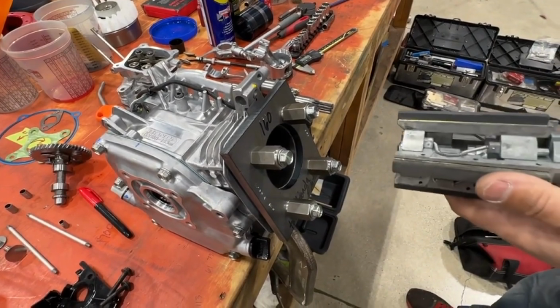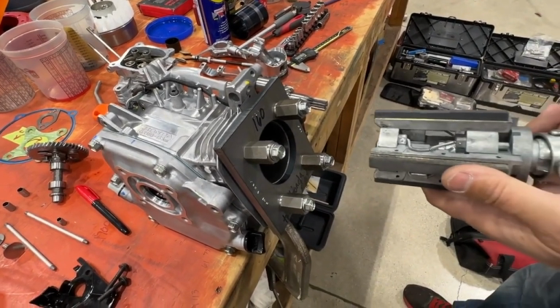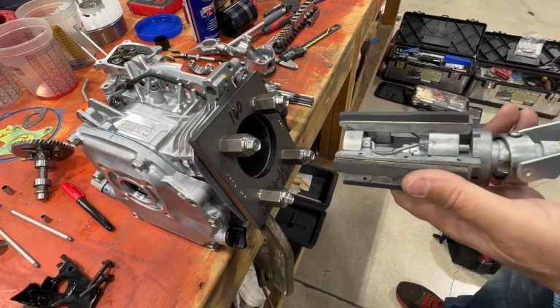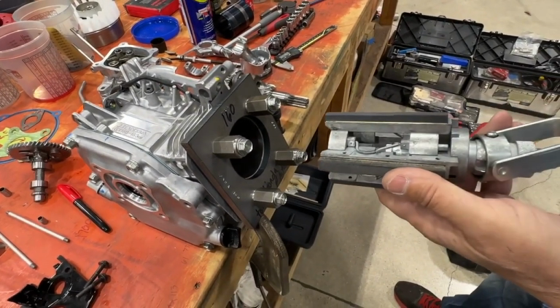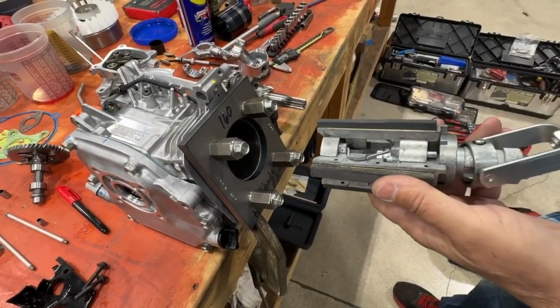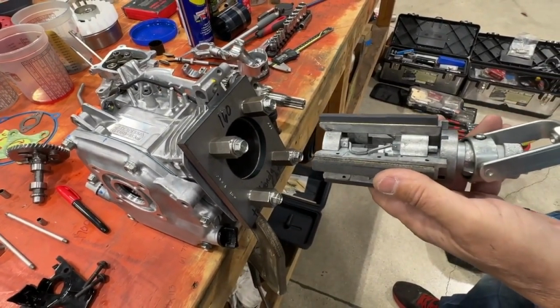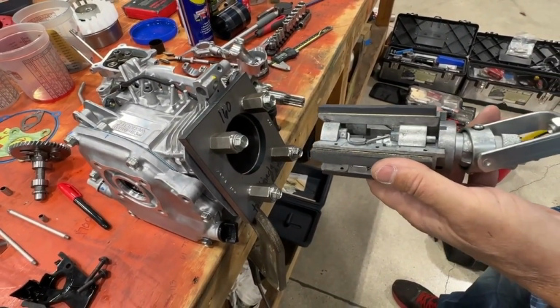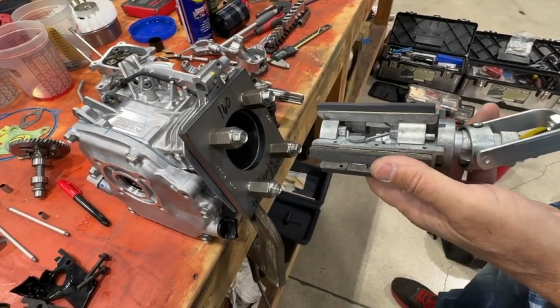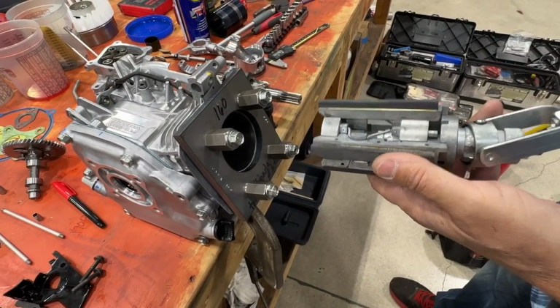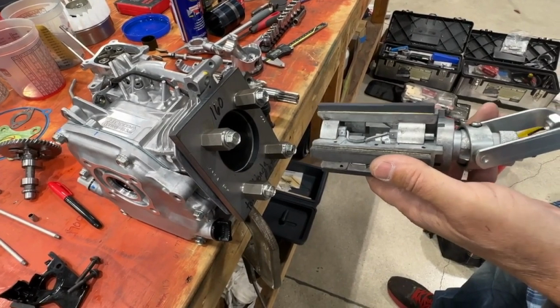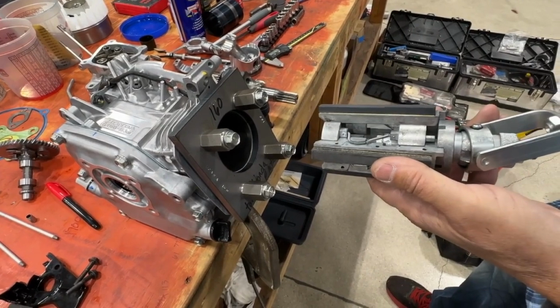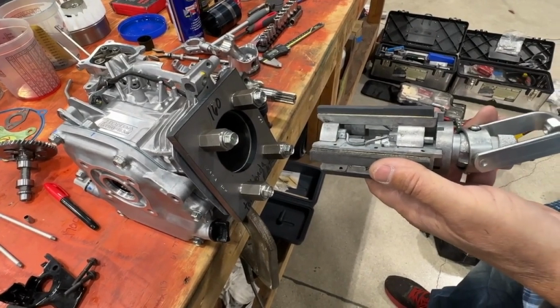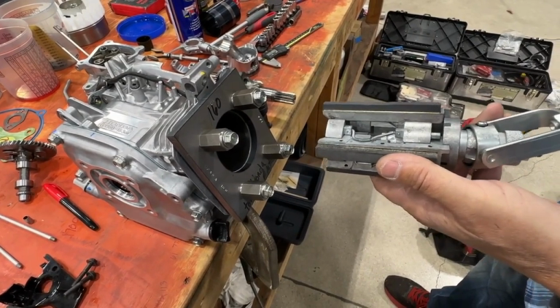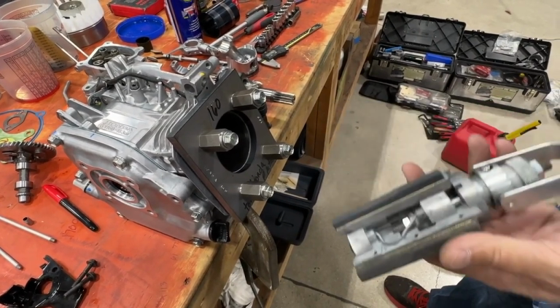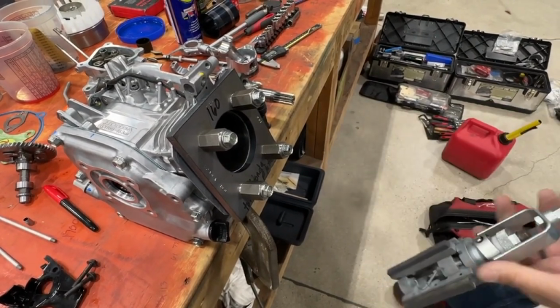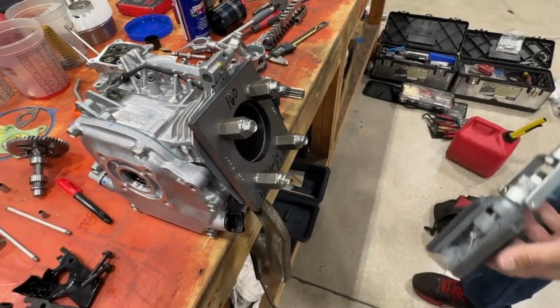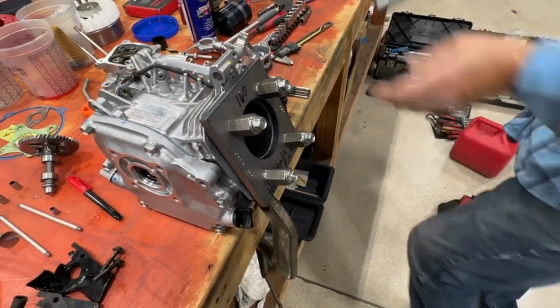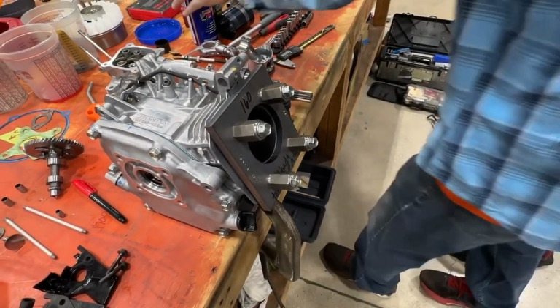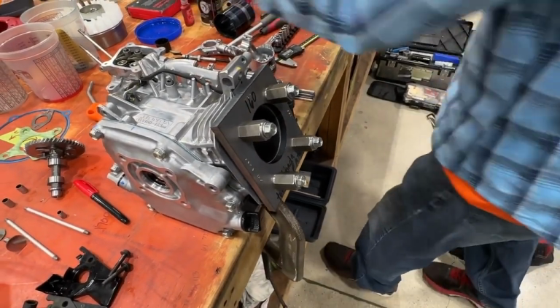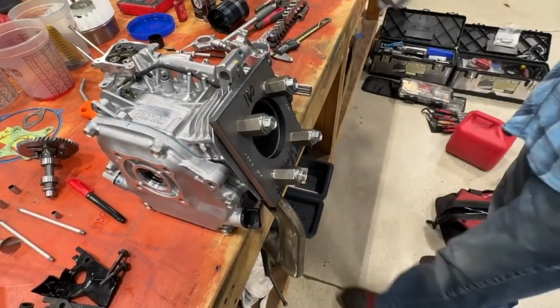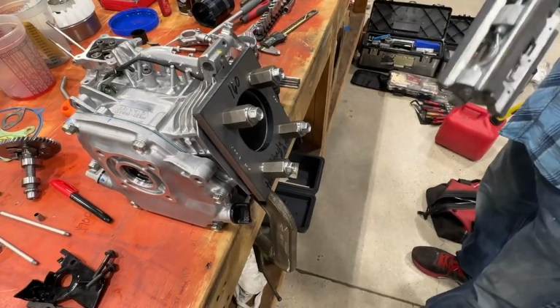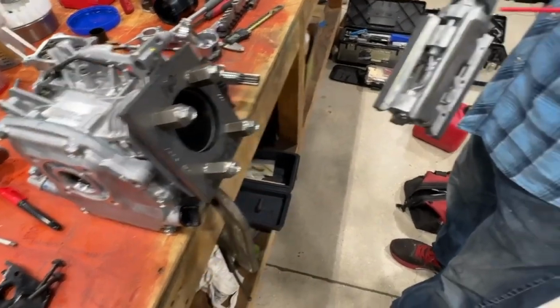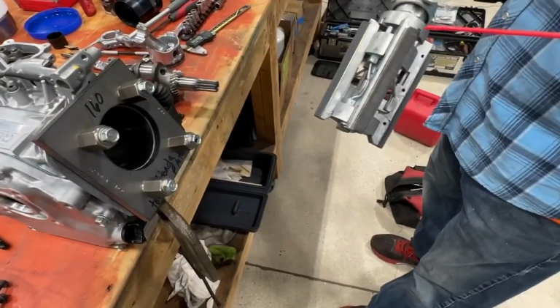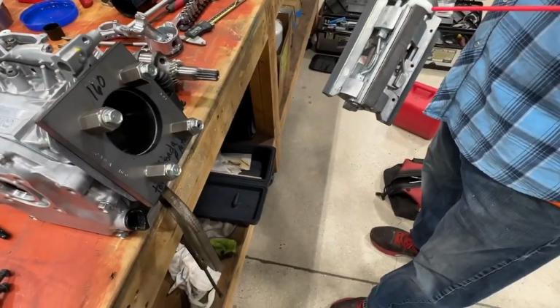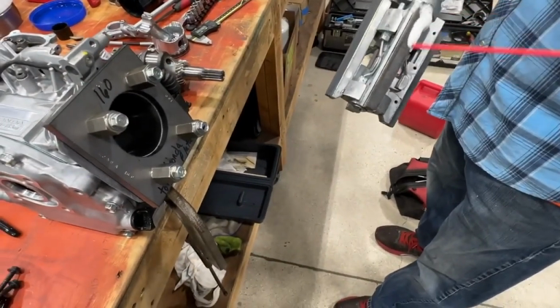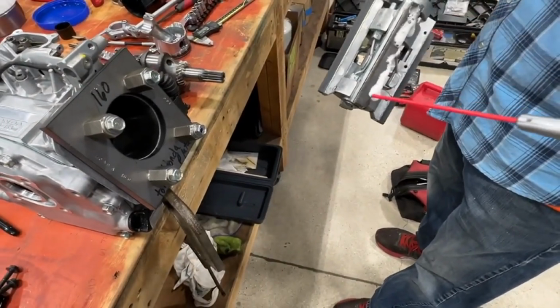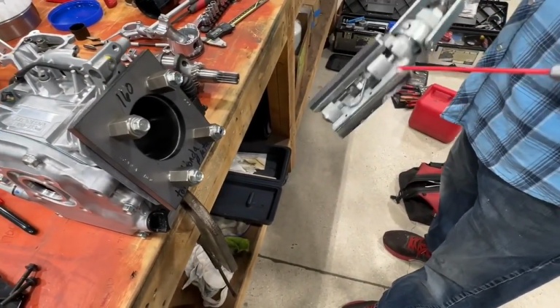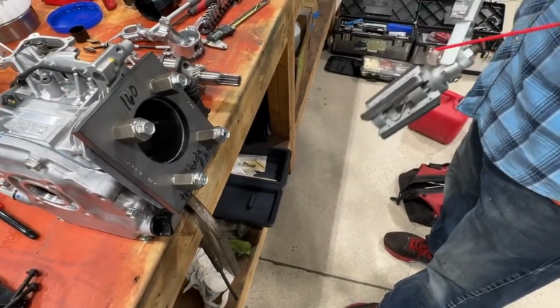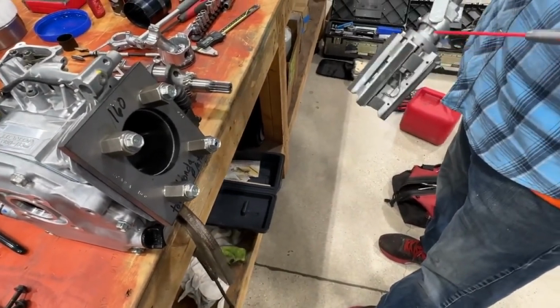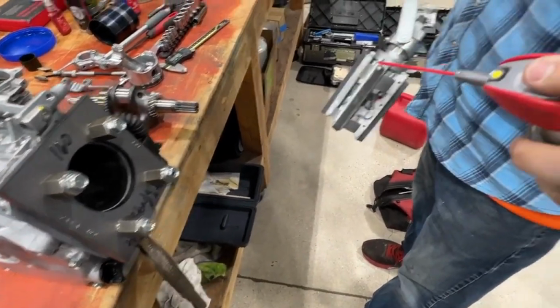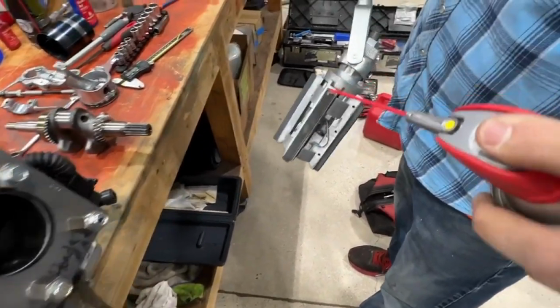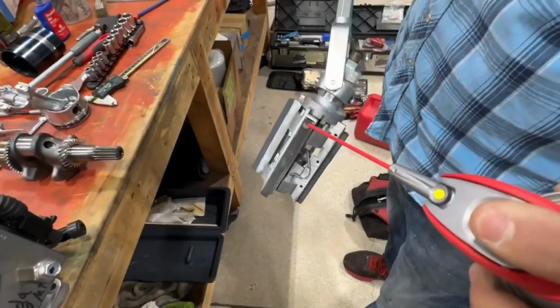Then we're going to put our boring tool, our honing tool in there. We're going to try and hone this to true. I like to use WD-40 — you can use machine oil.